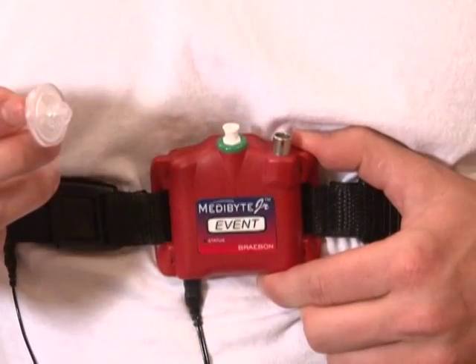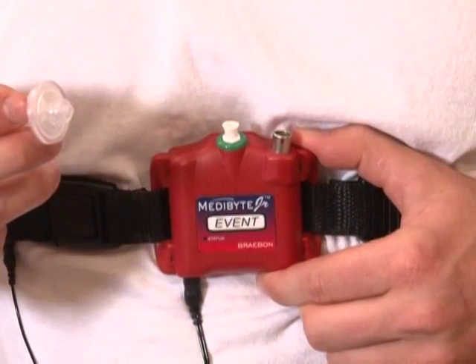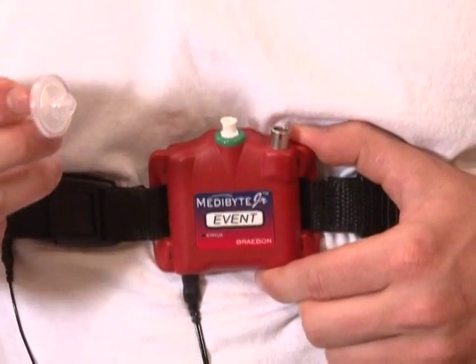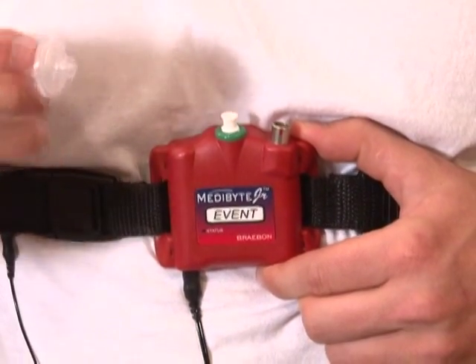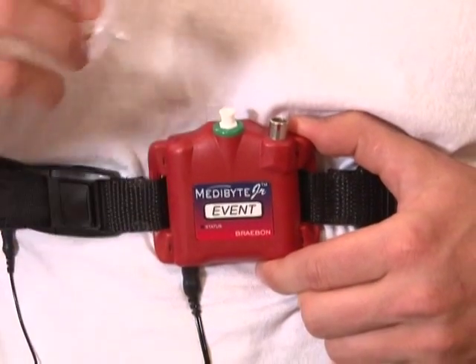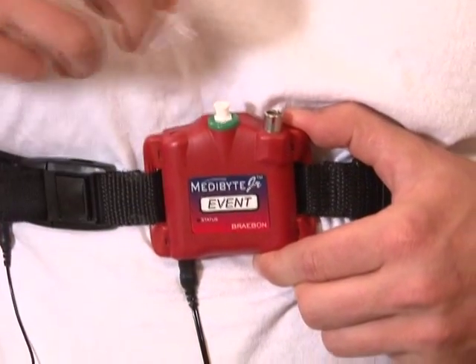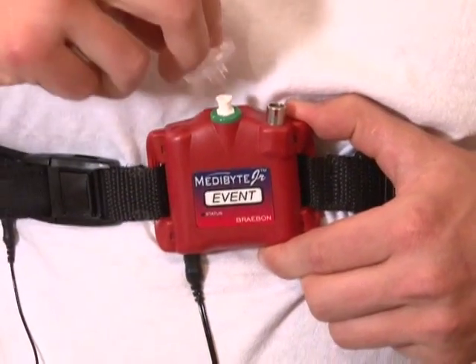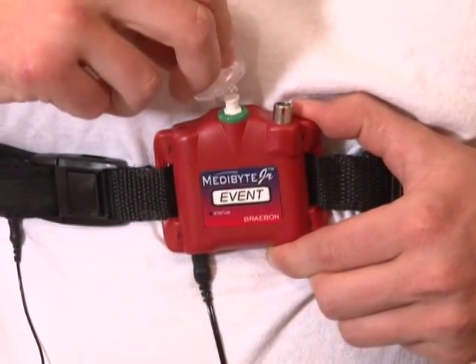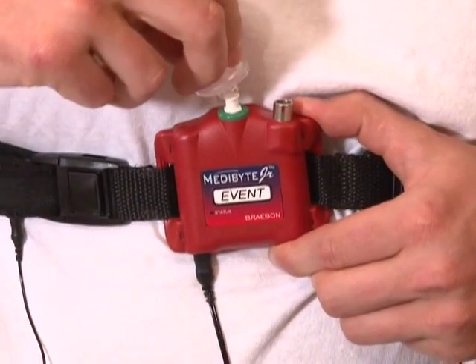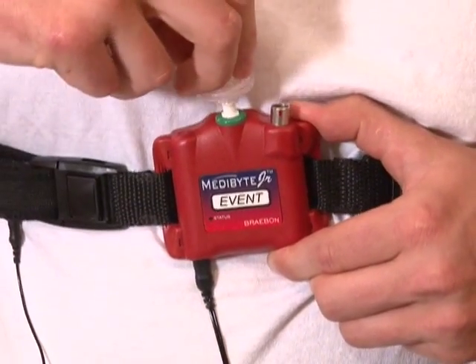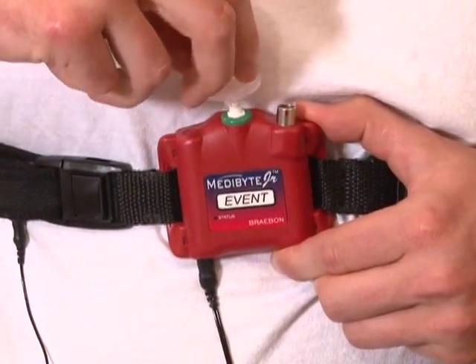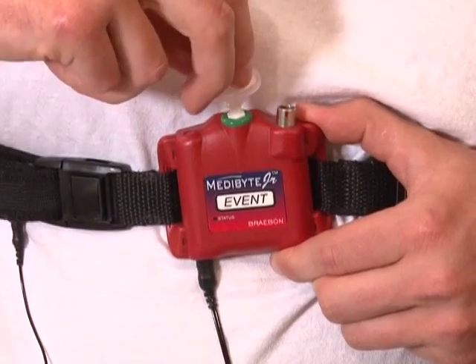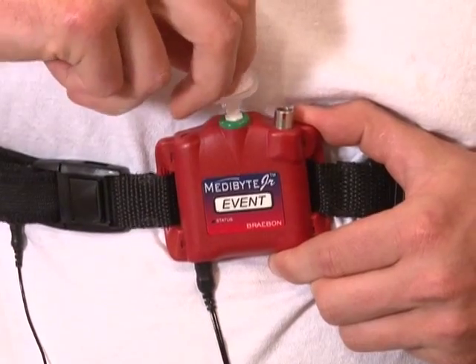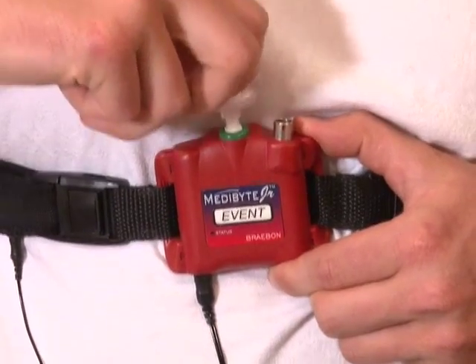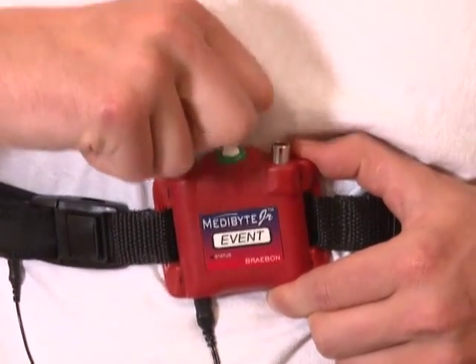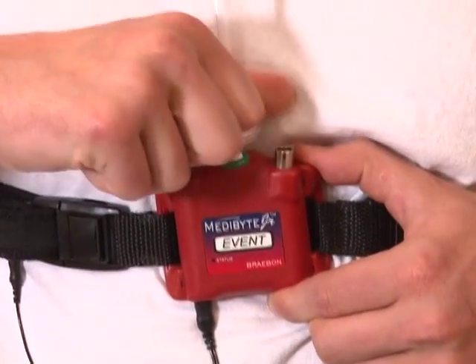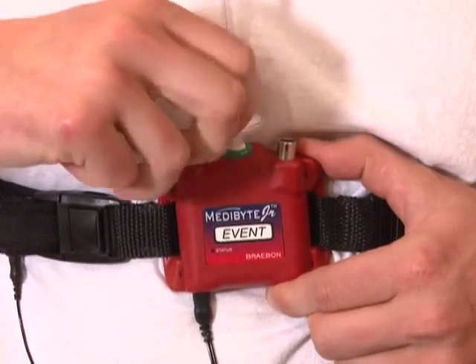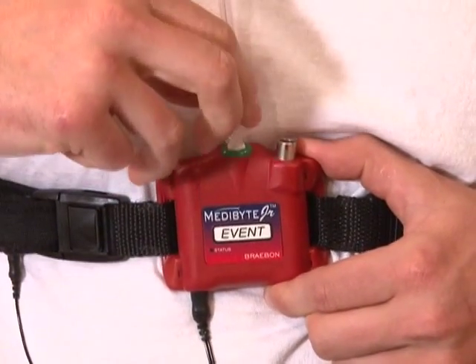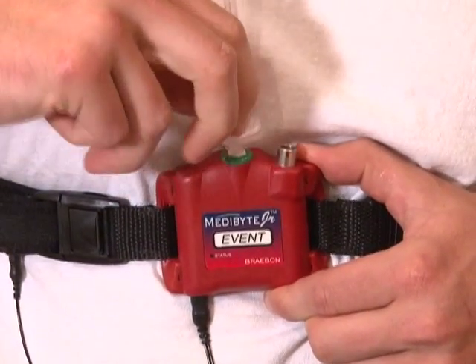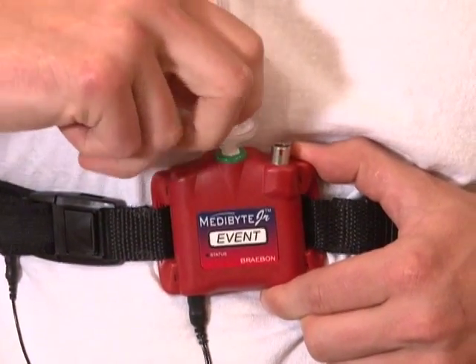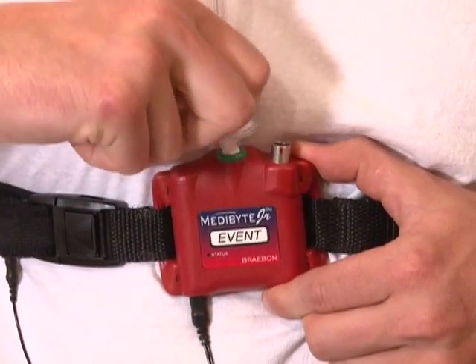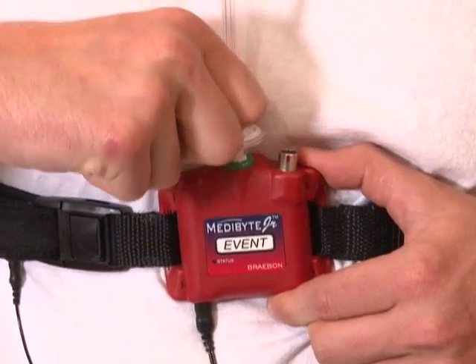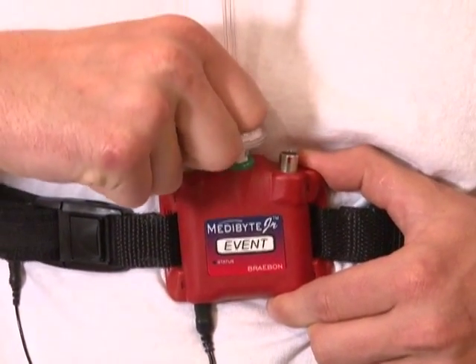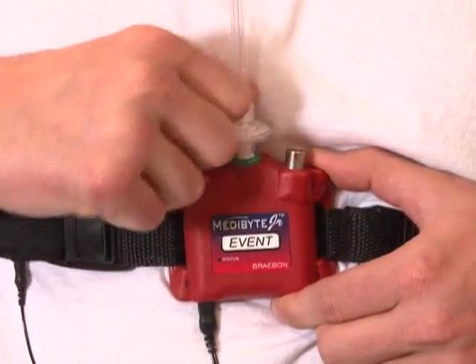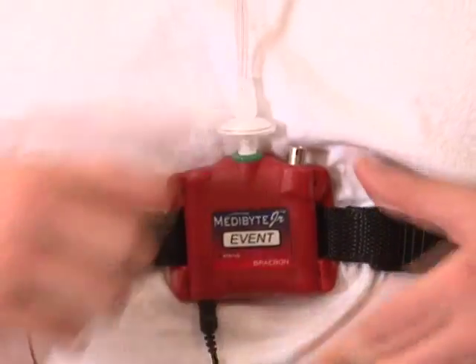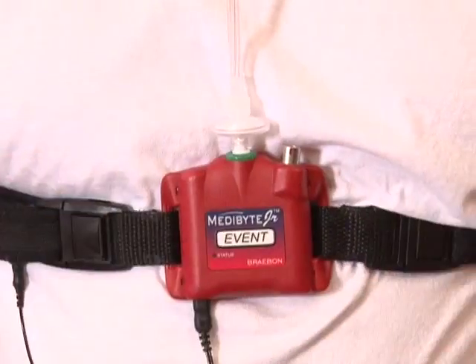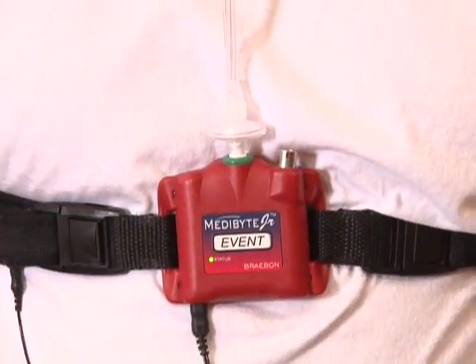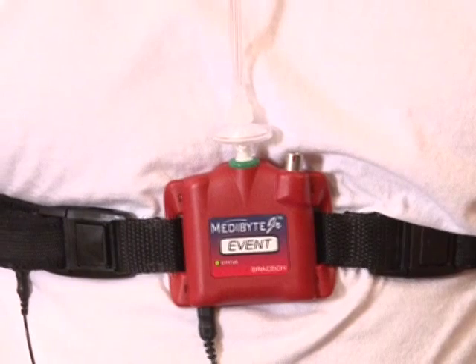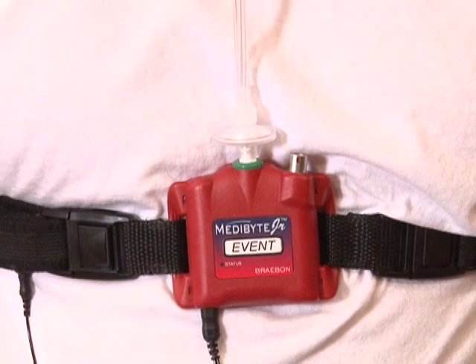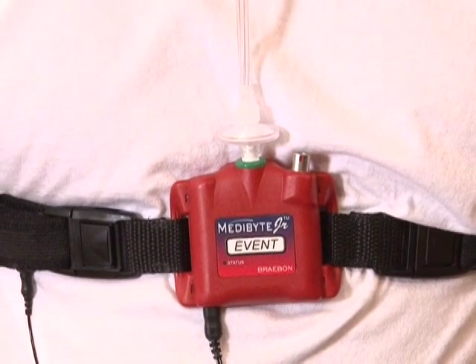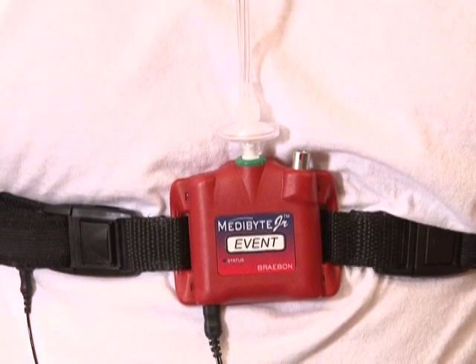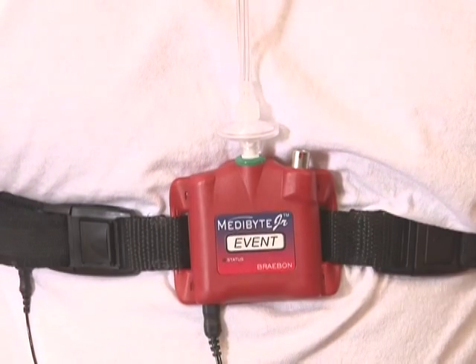You can now attach the connecting end of the cannula into the center port of the Metabyte unit, turning it slightly clockwise, making sure not to over-tighten the connector.